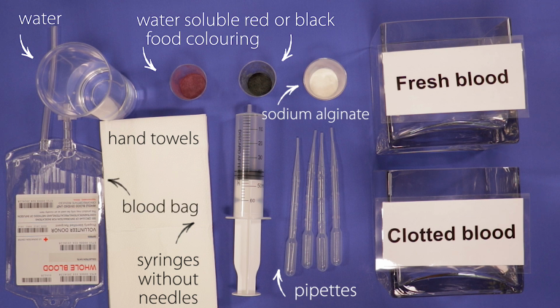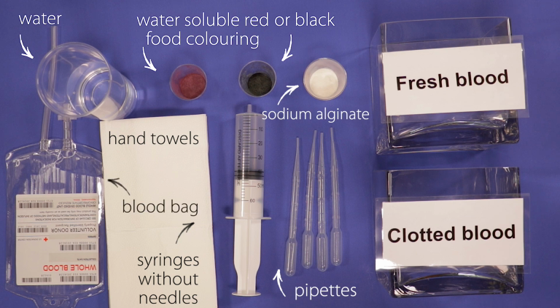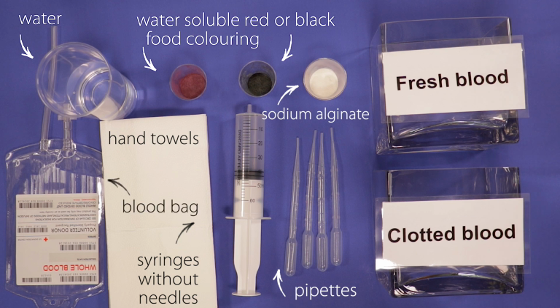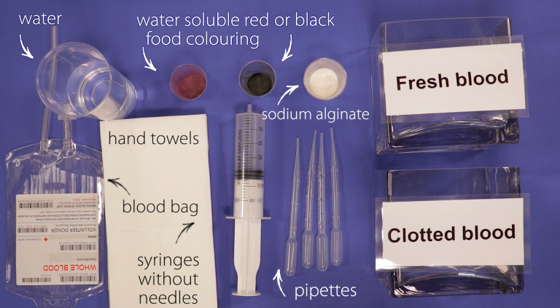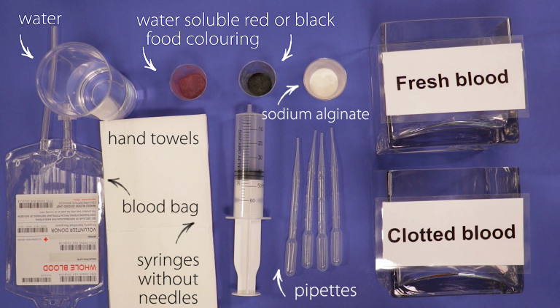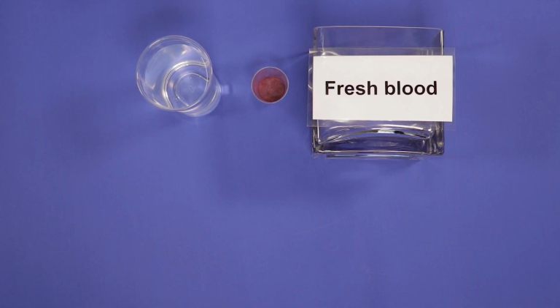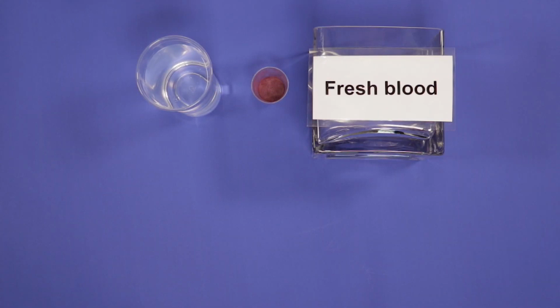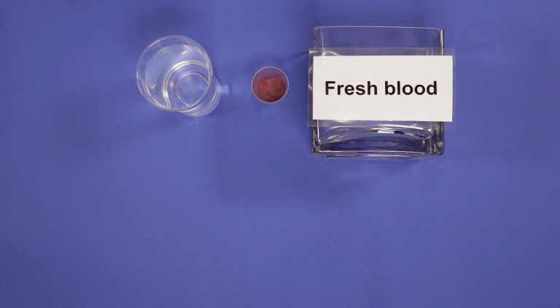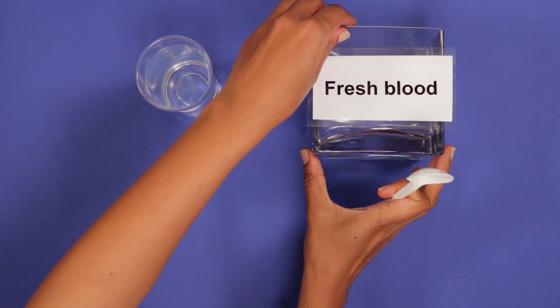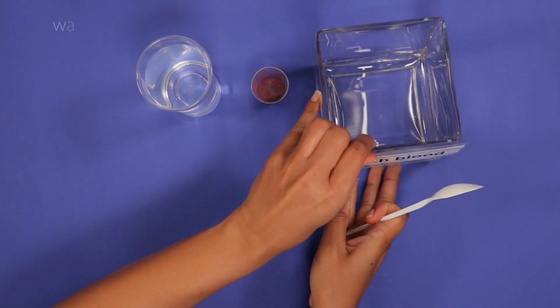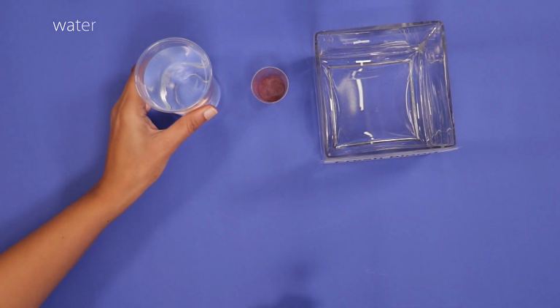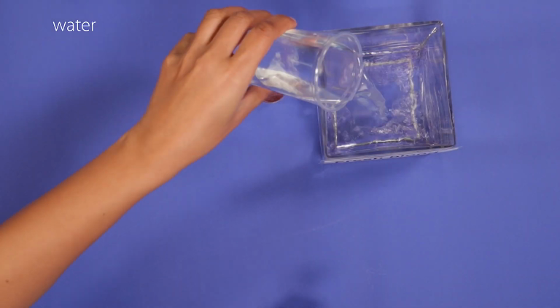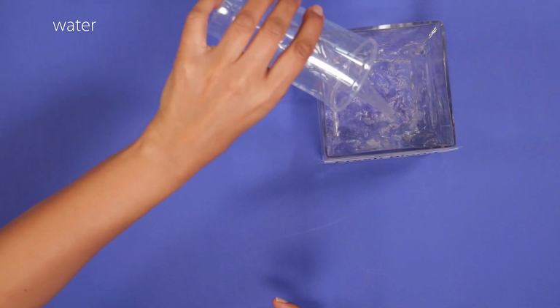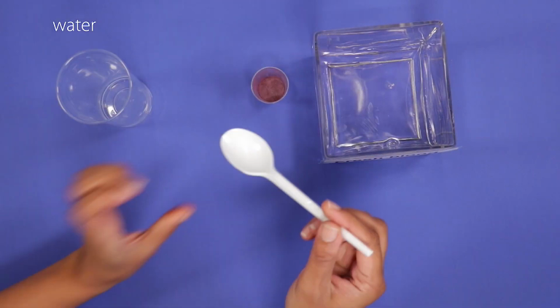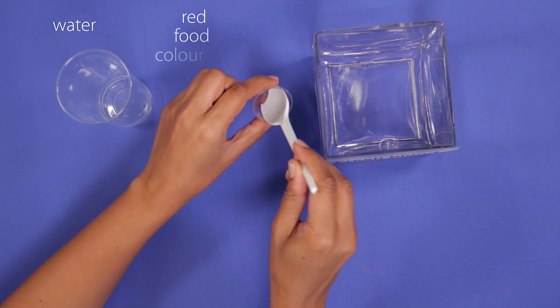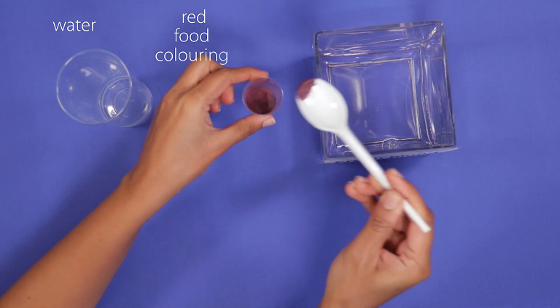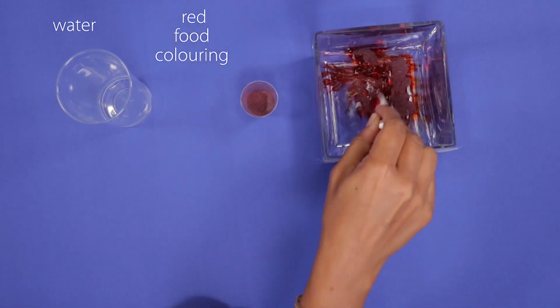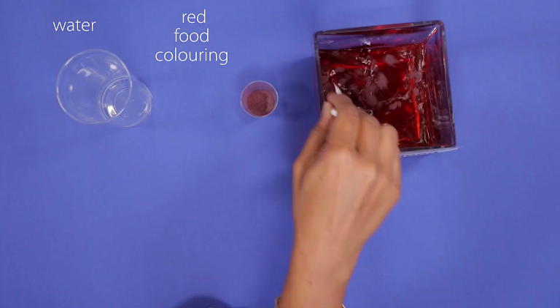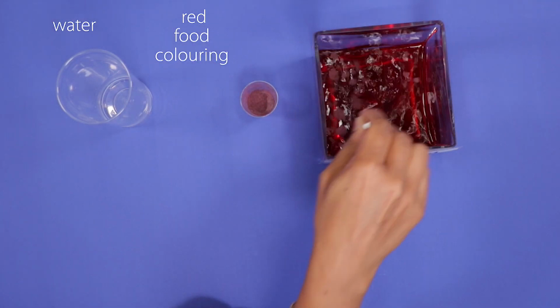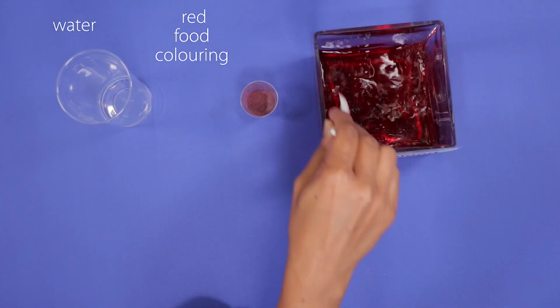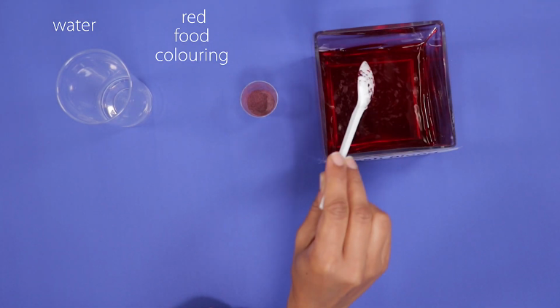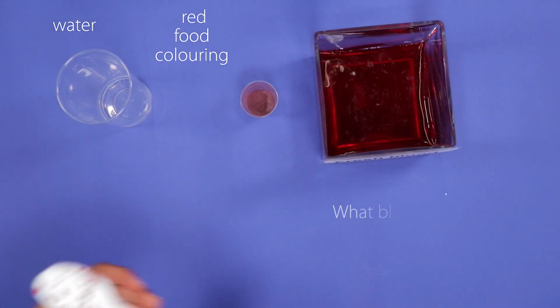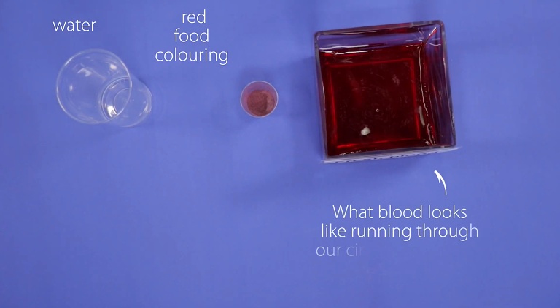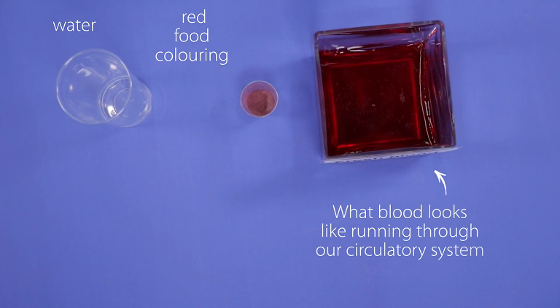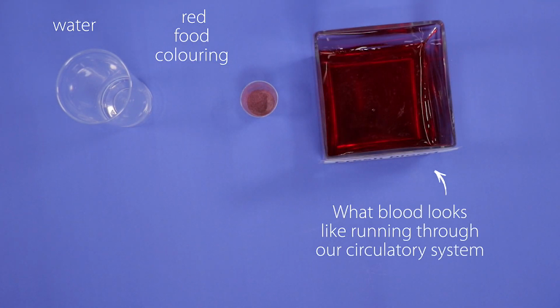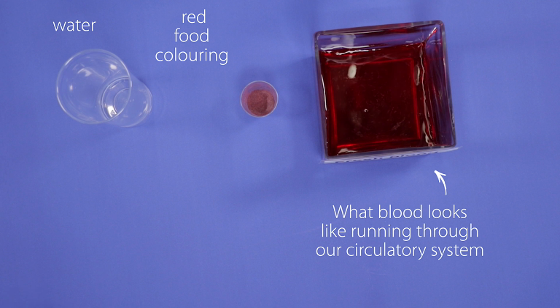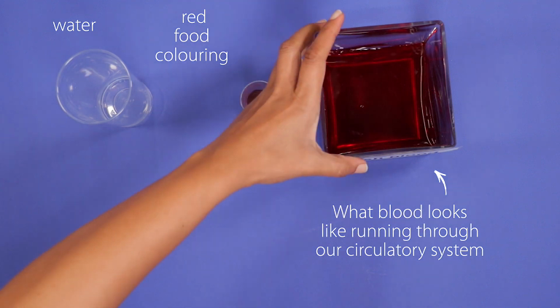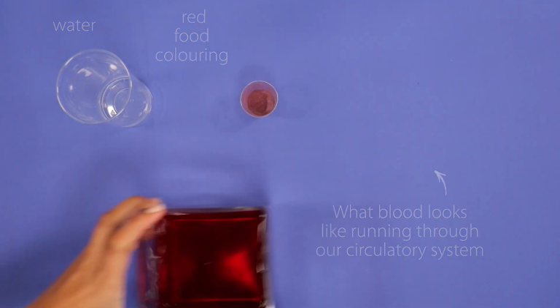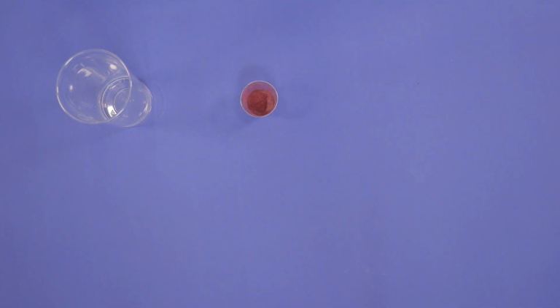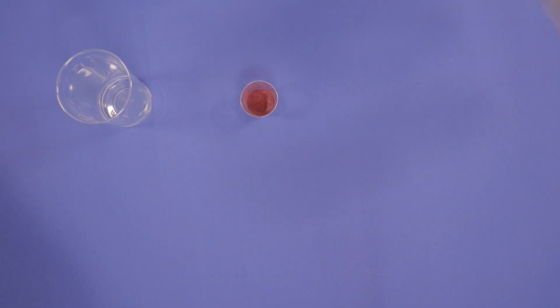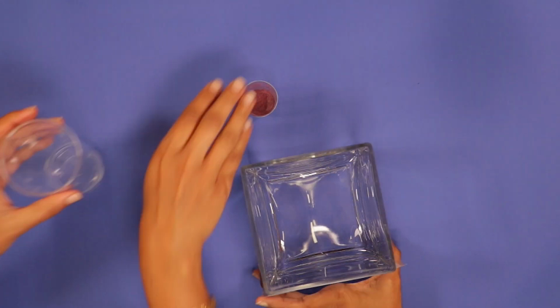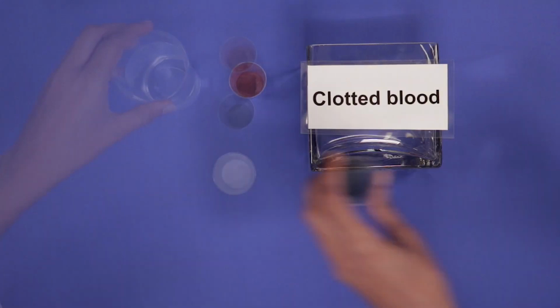First, we'll make the fresh blood by mixing some water and red food coloring in one container. This is what blood looks like running through our circulatory system.